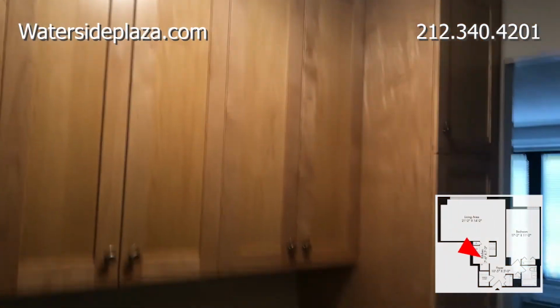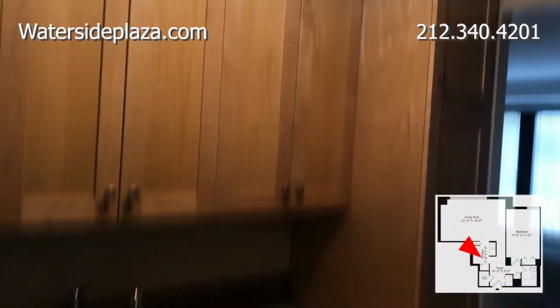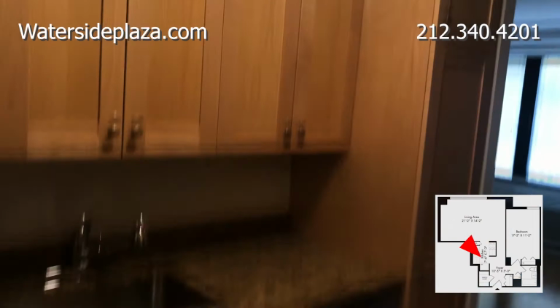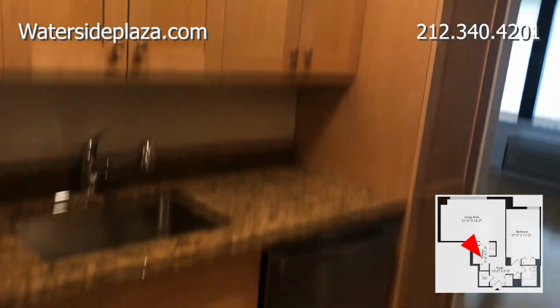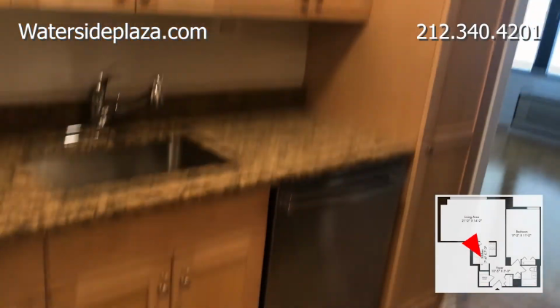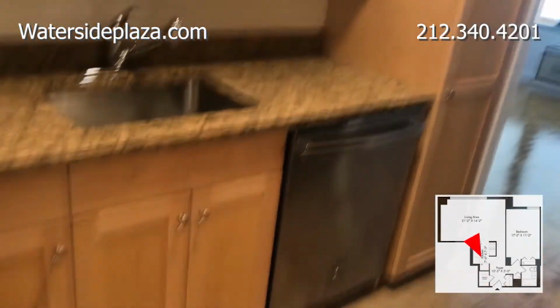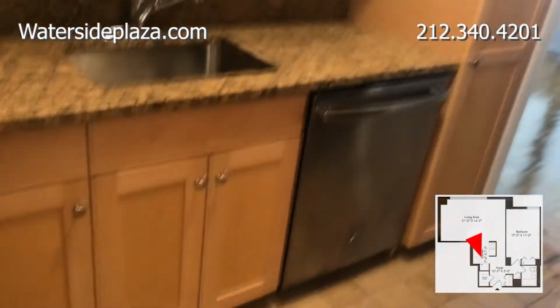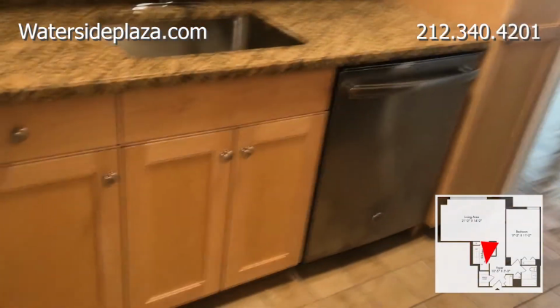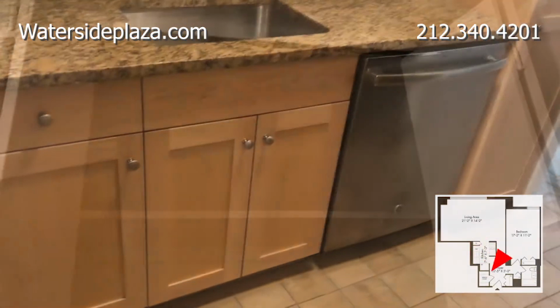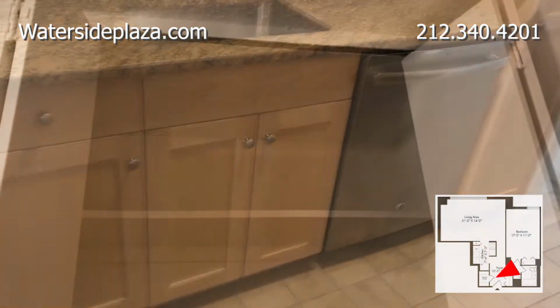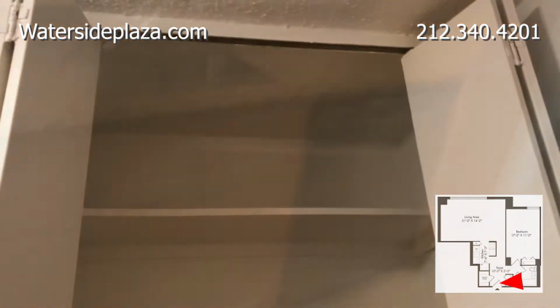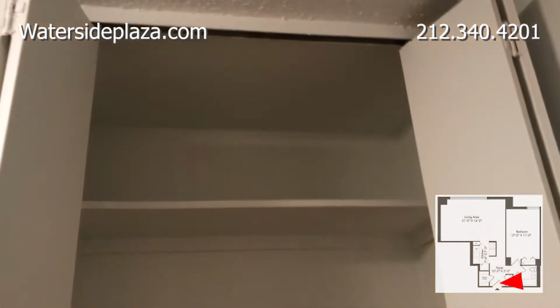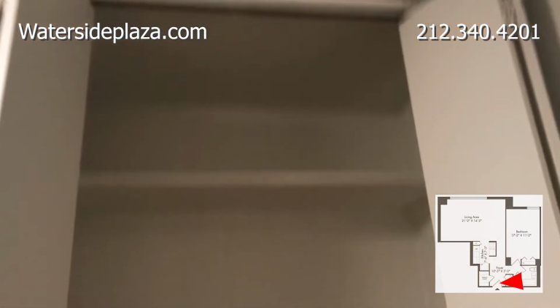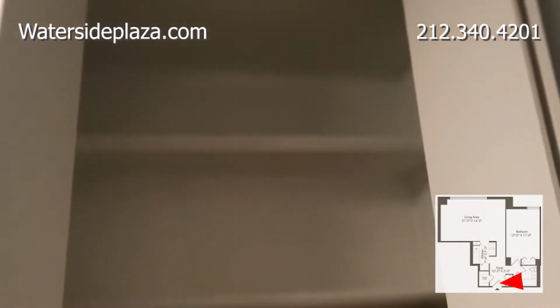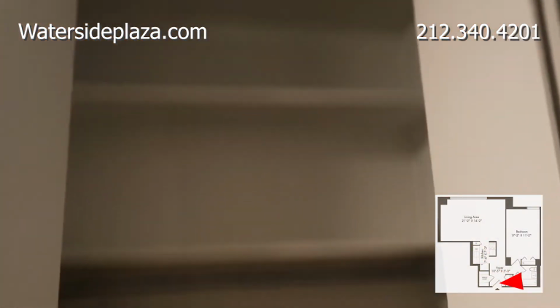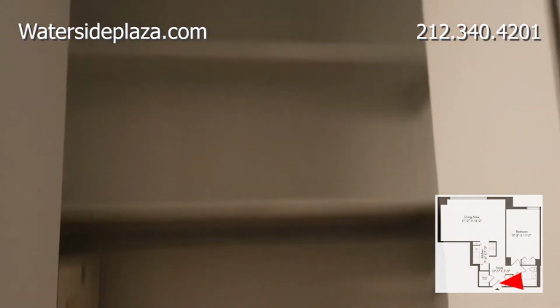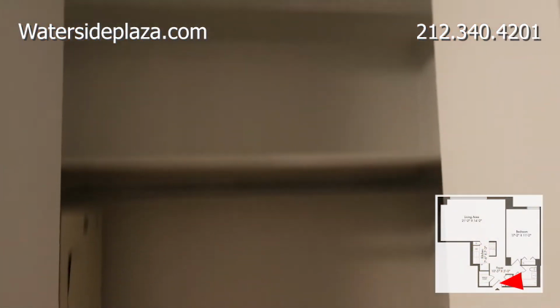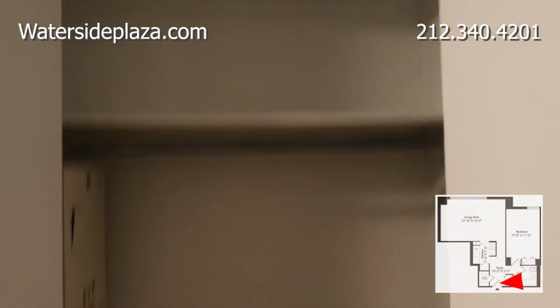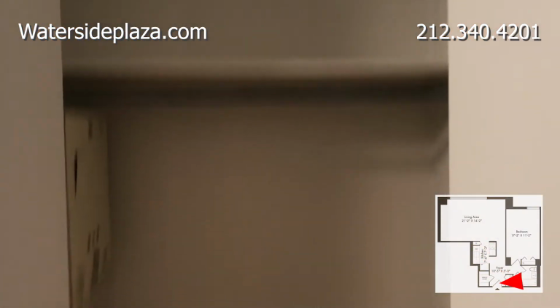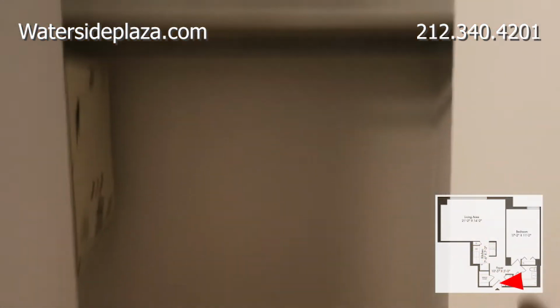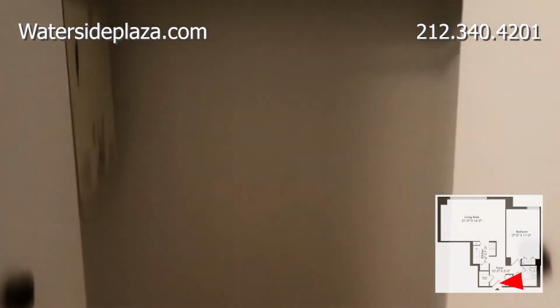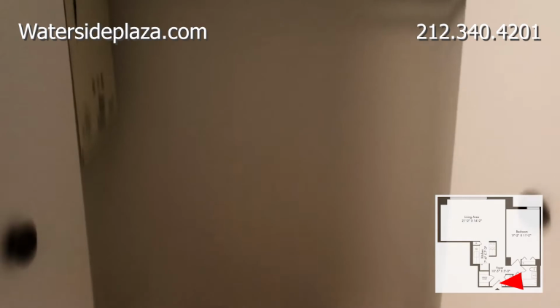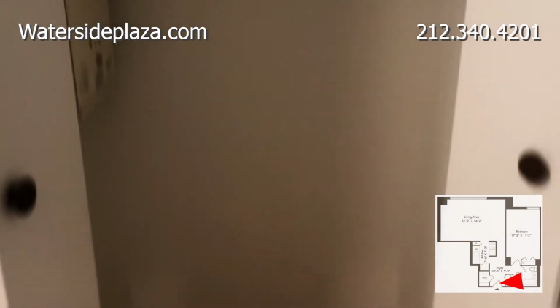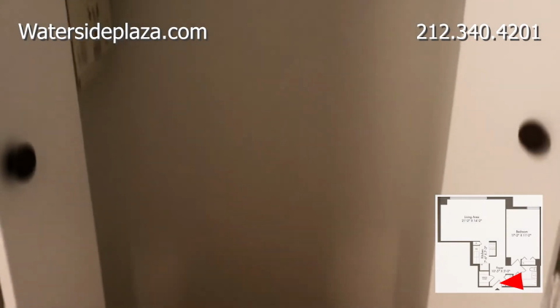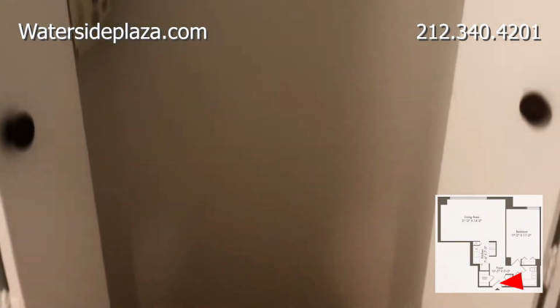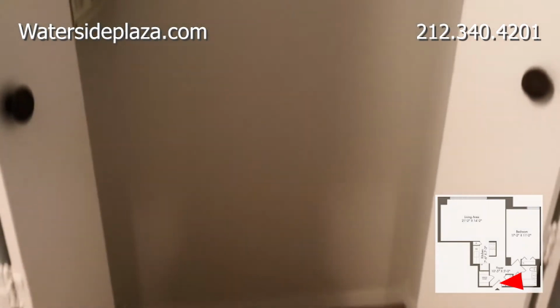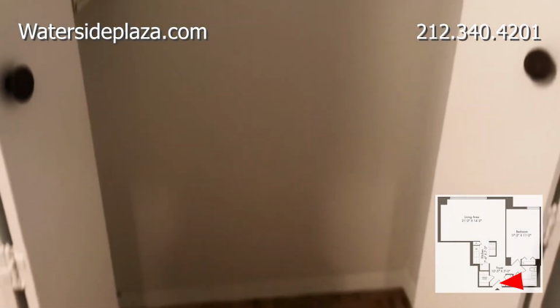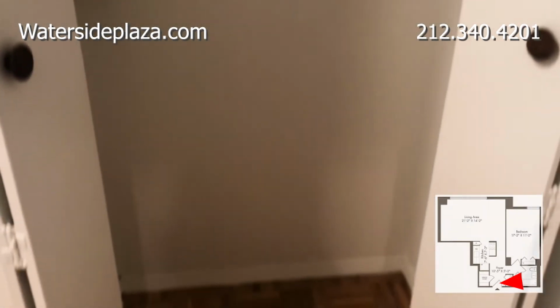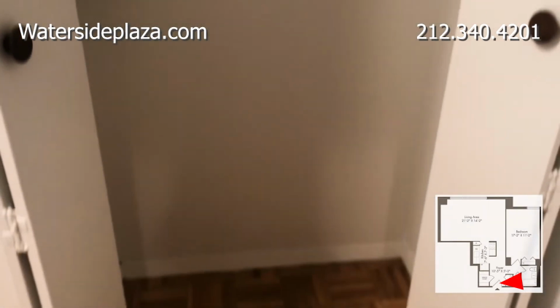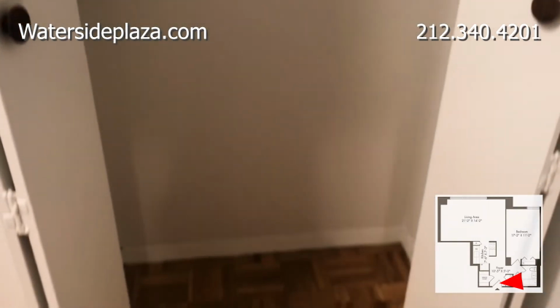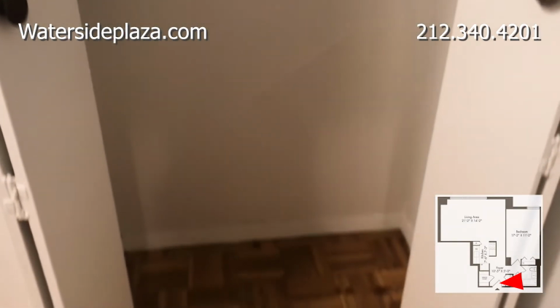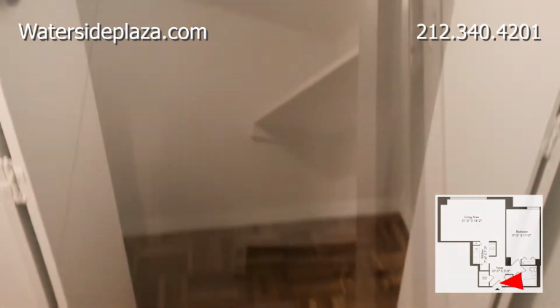Near the entrance, you'll find two storage options. There's this large closet, and this even larger one.